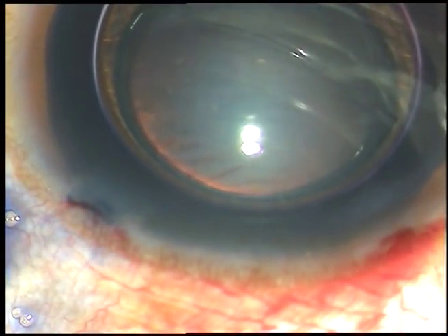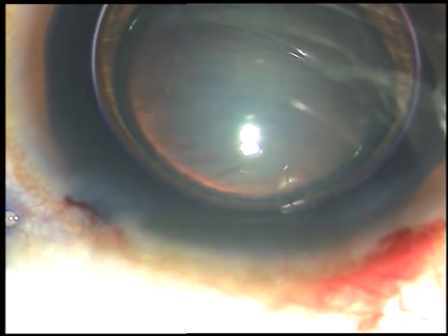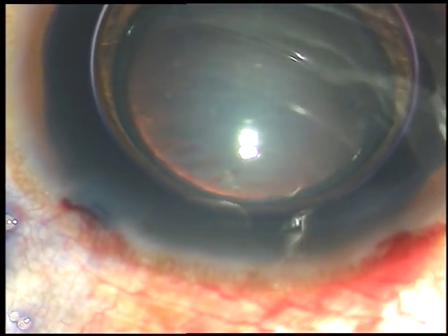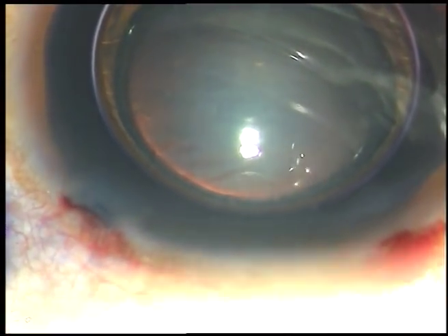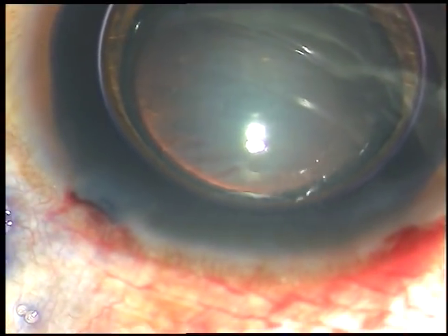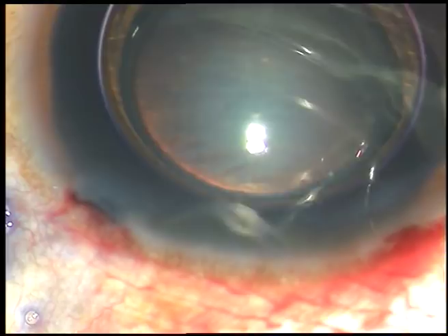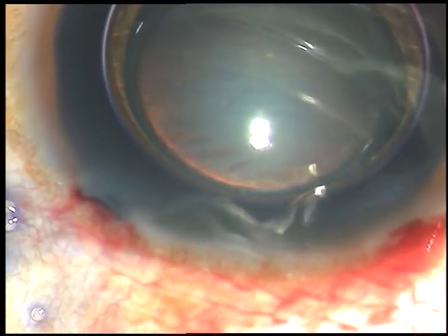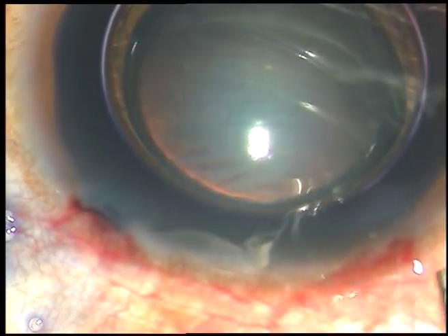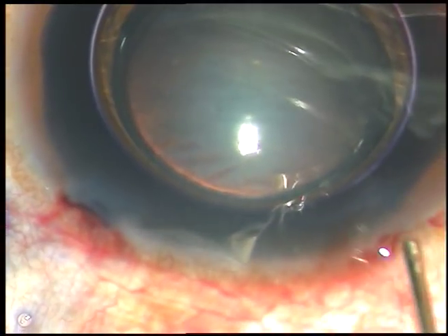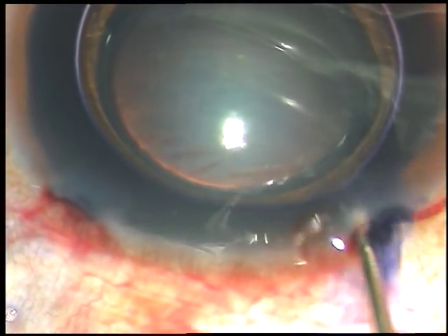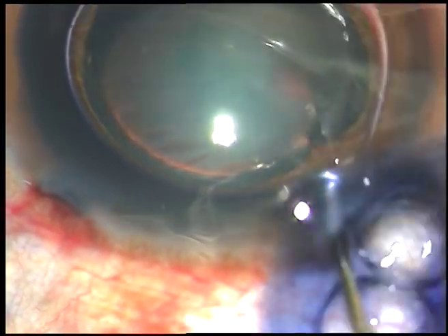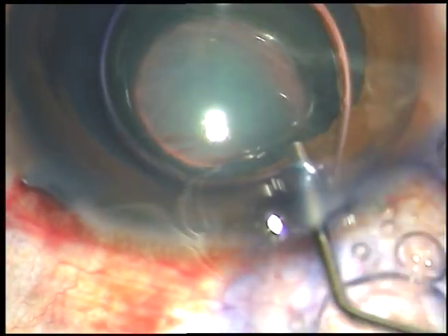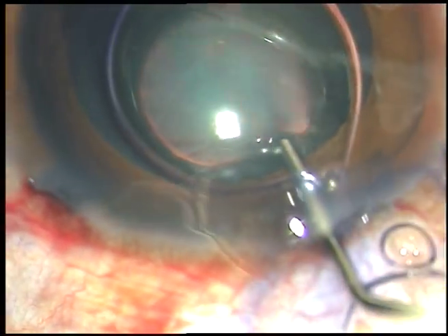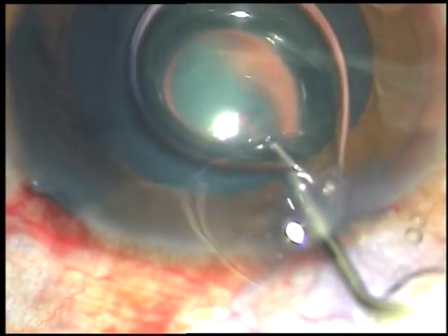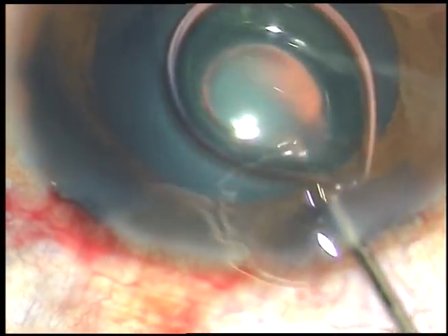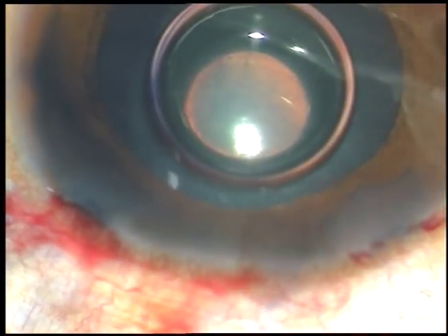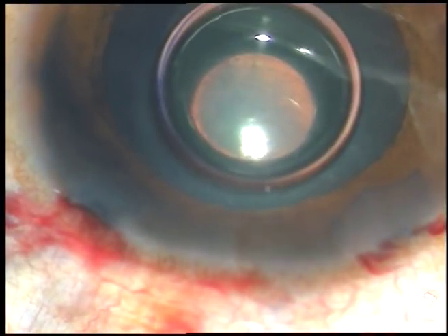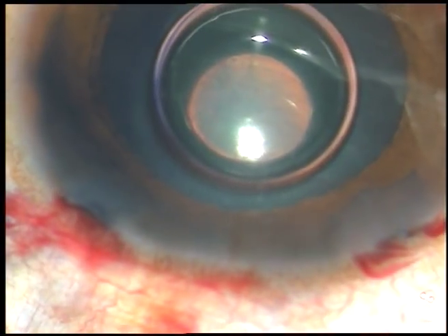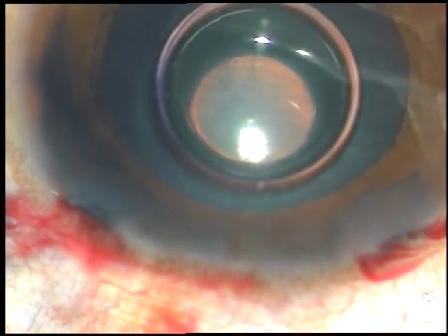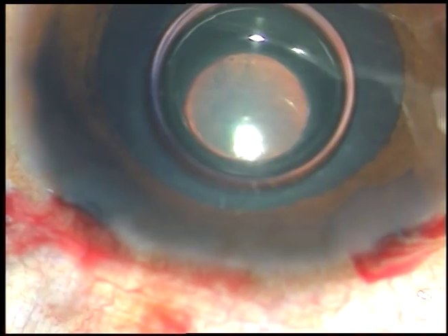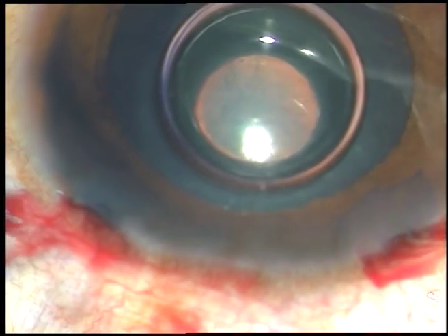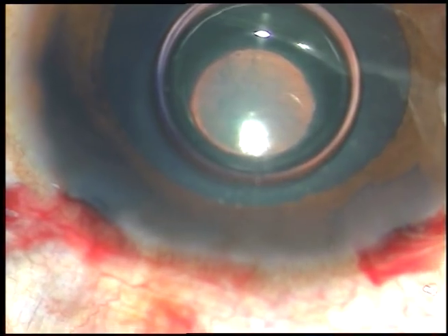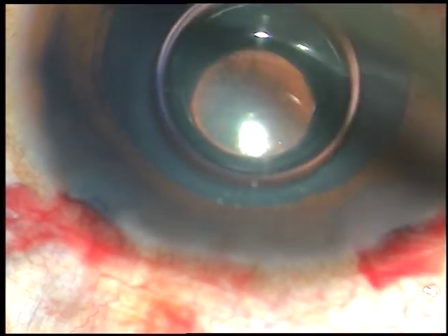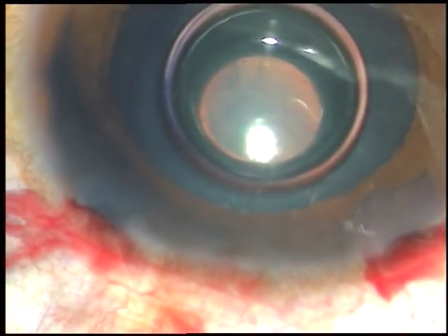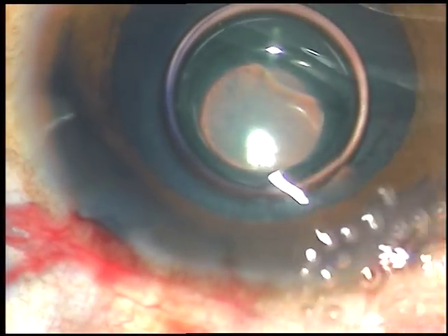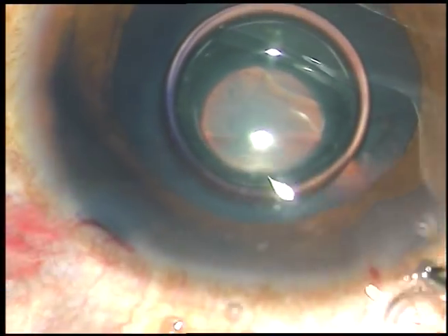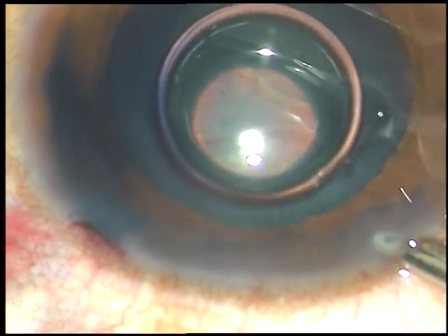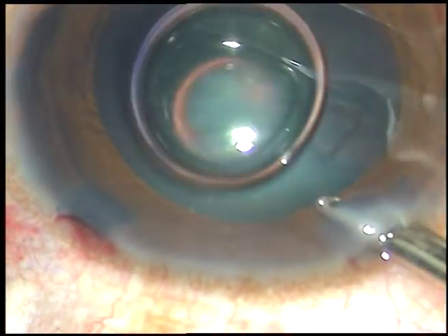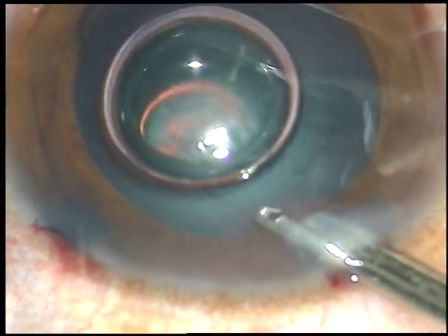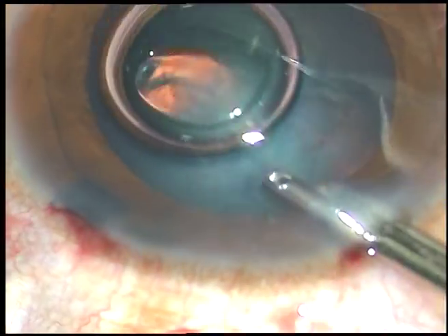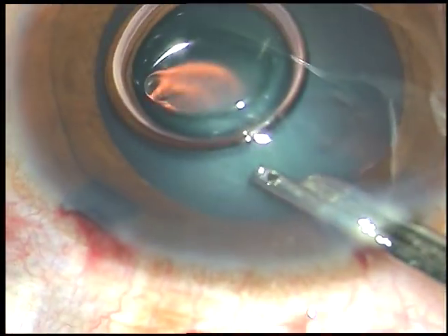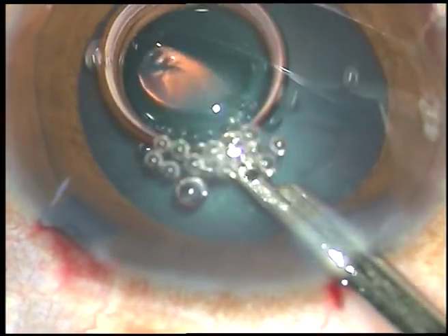Now this is trypan blue dye. It has been used to stain the anterior capsule. A little bit of adrenaline has been used and now the dye is washed out.